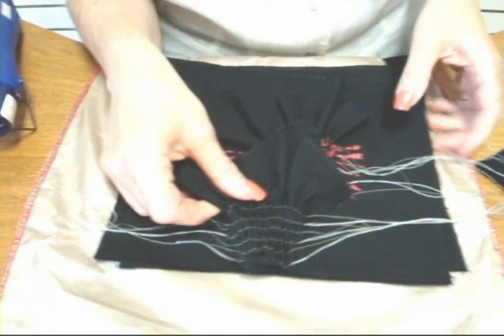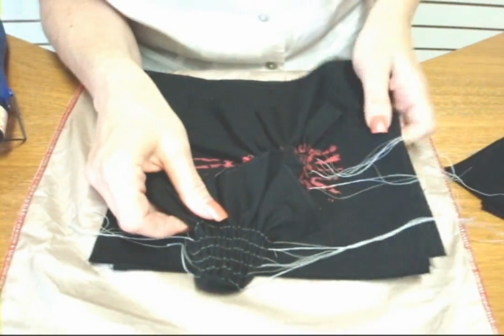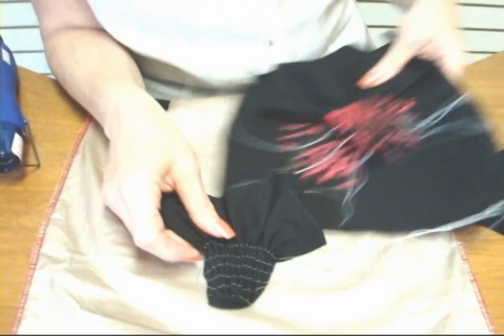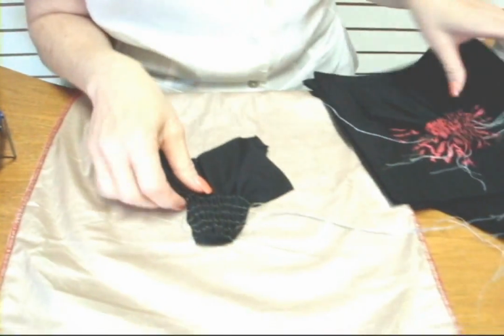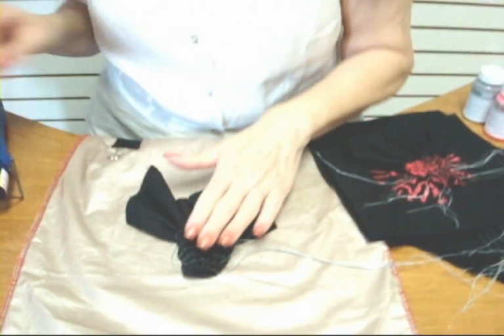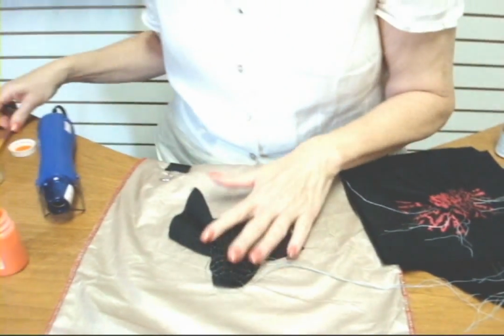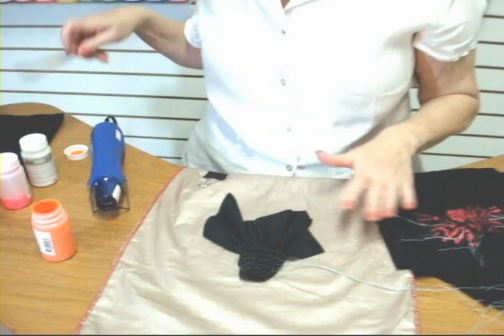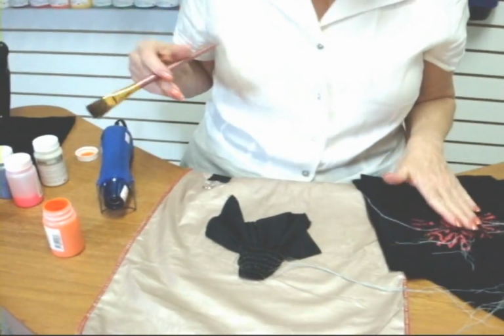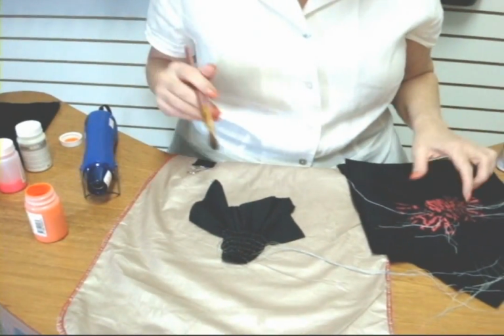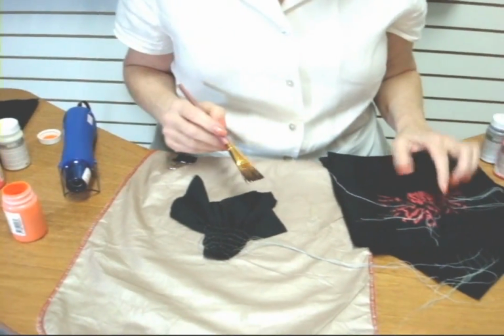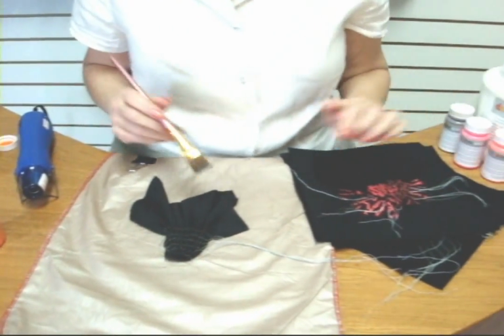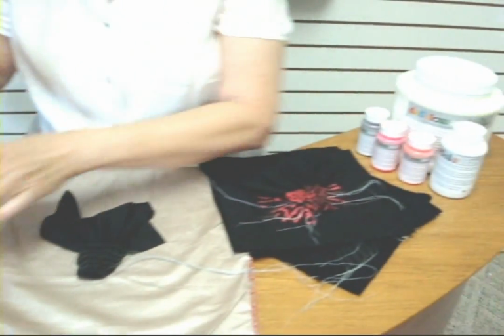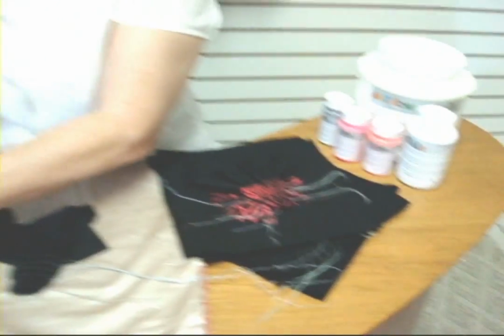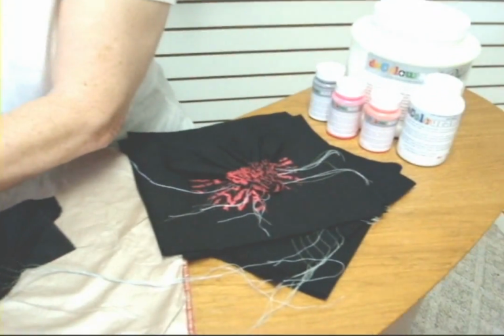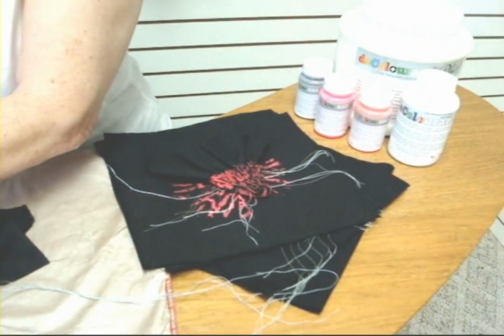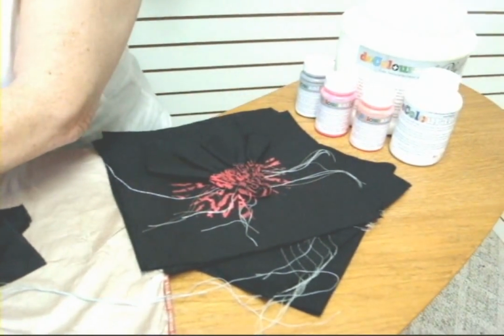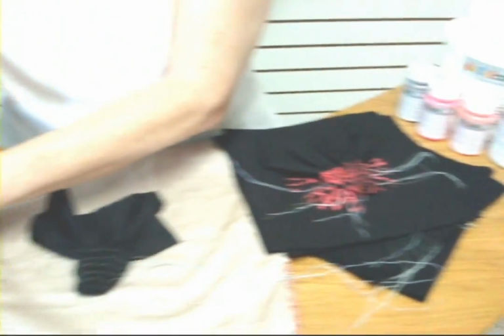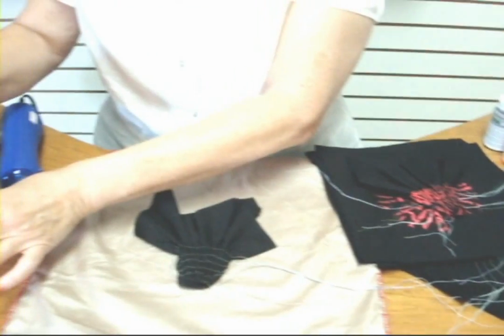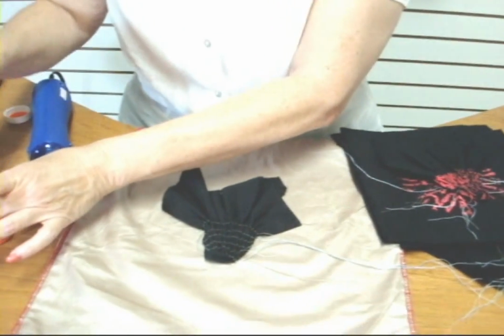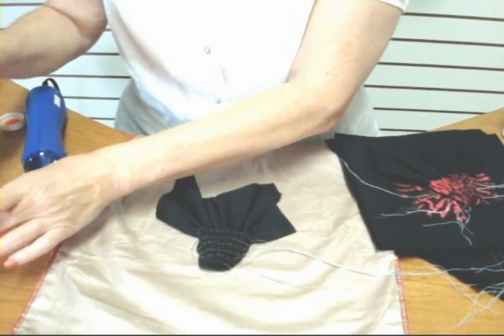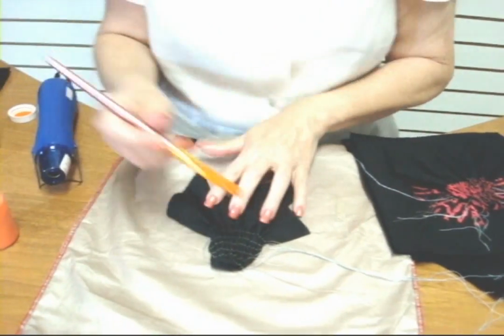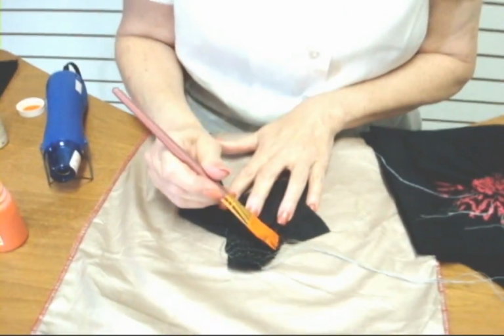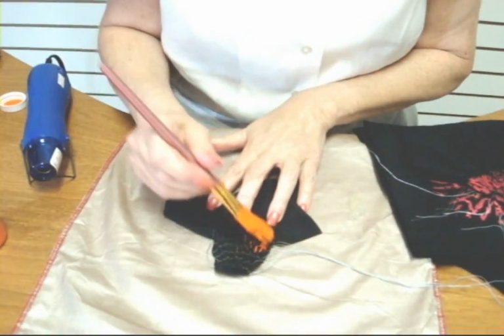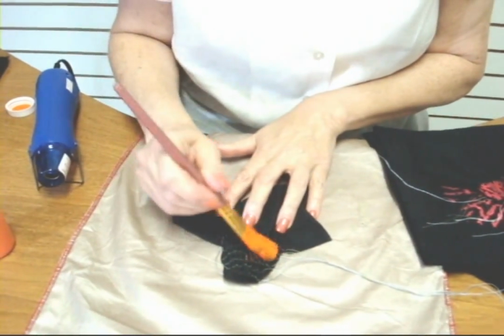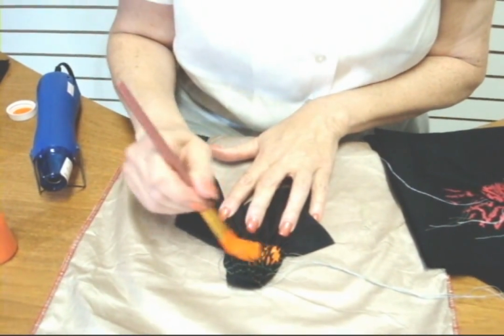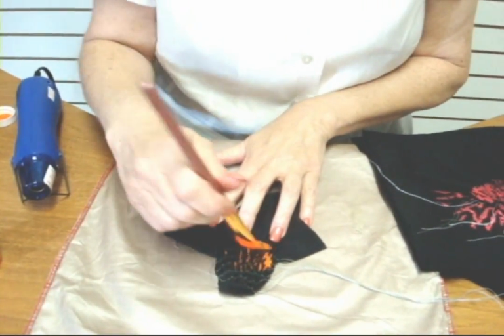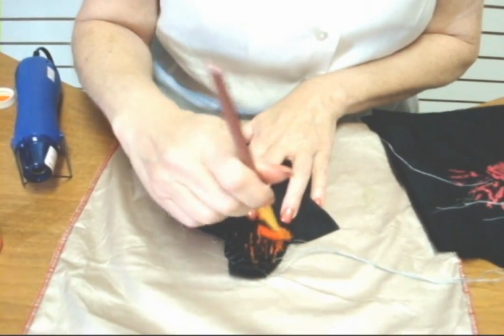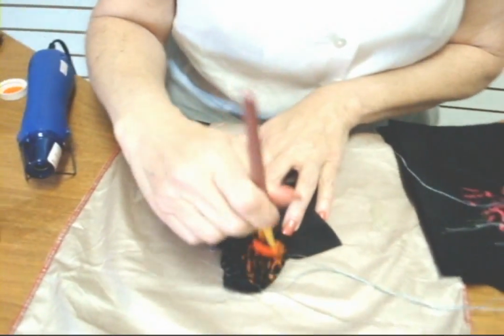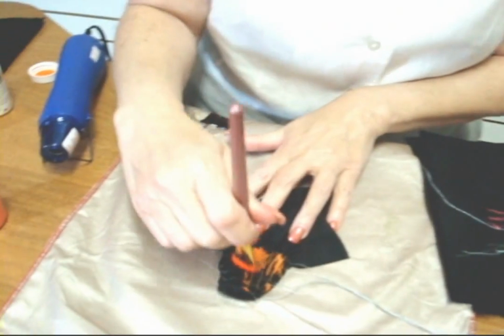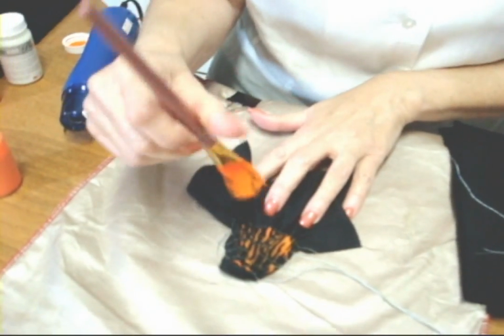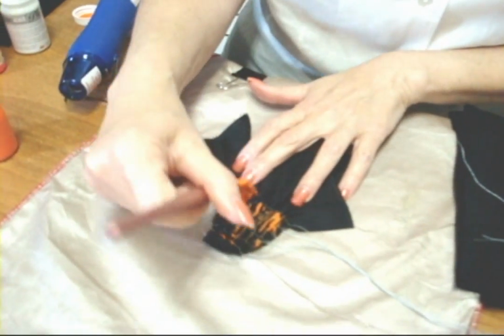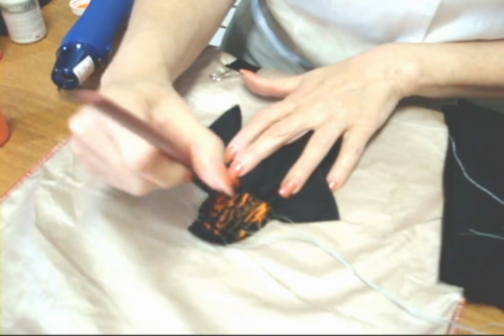I'm going to be working right now with the decolorant orange, although I used neon pink on the rest of the samples you're going to see. I am simply going to paint the tops of the gathers.